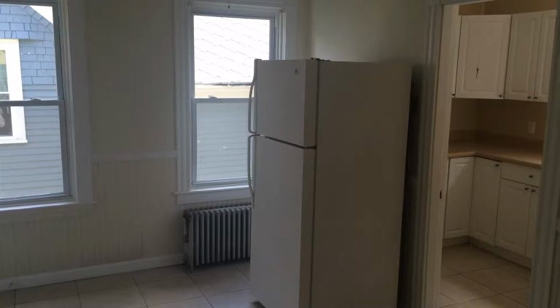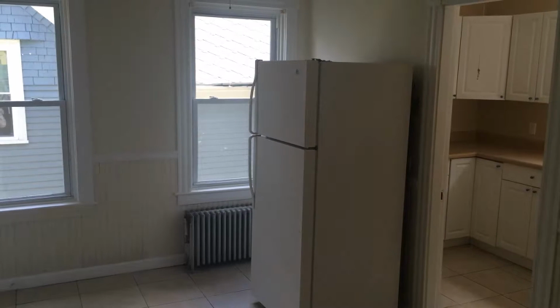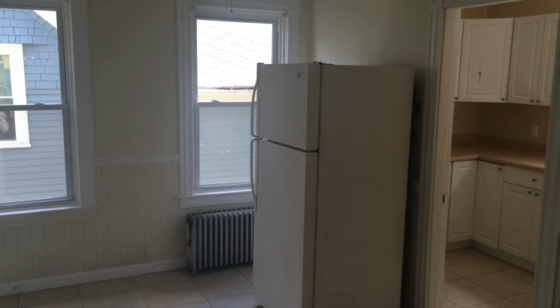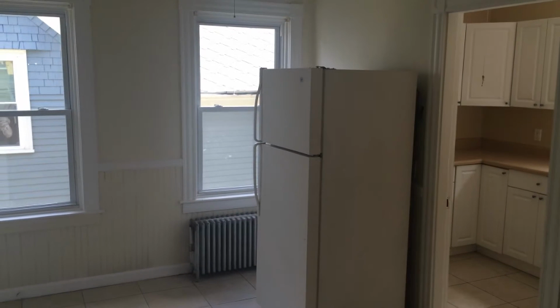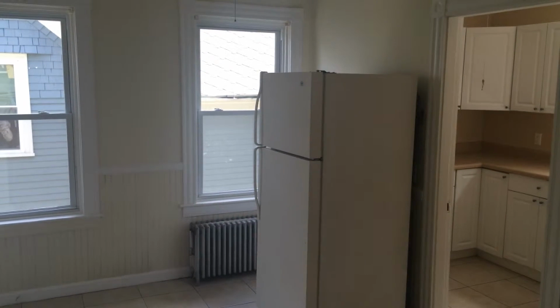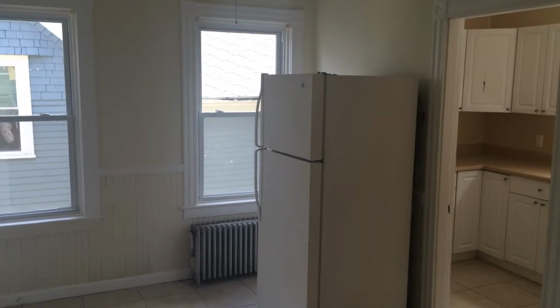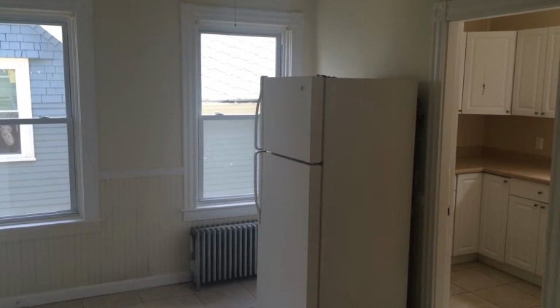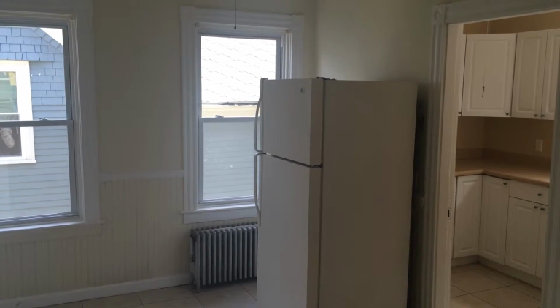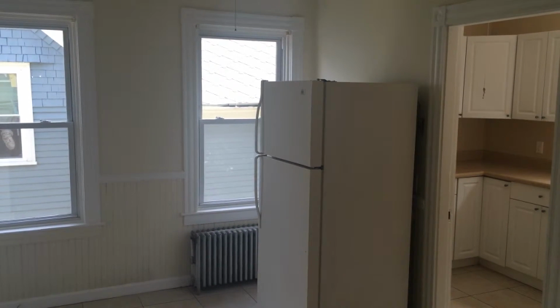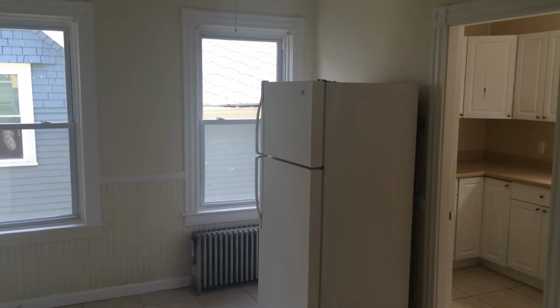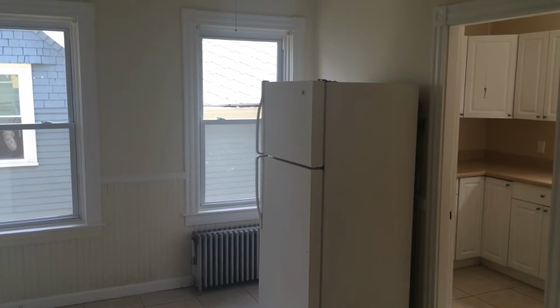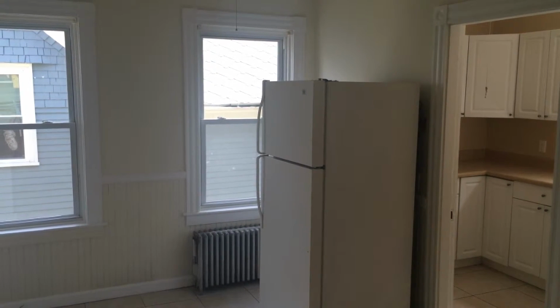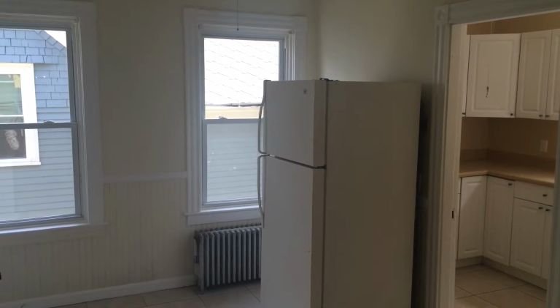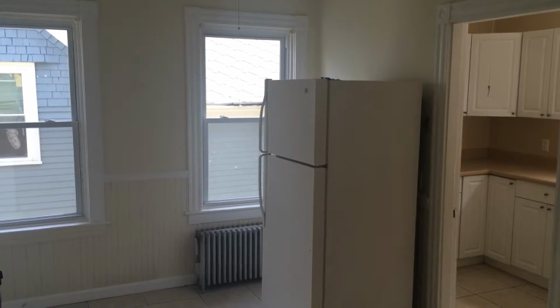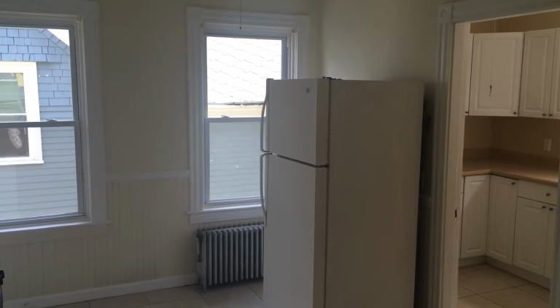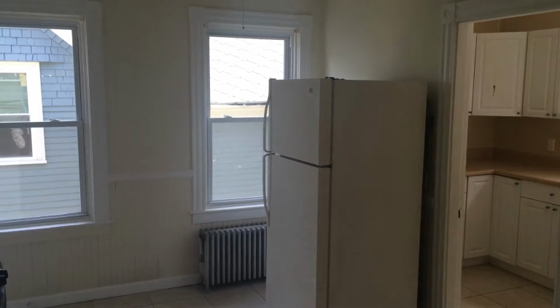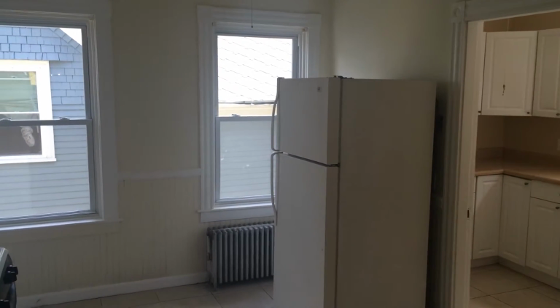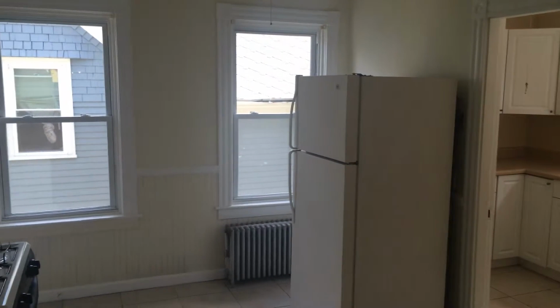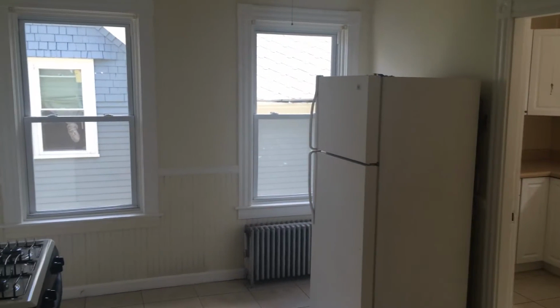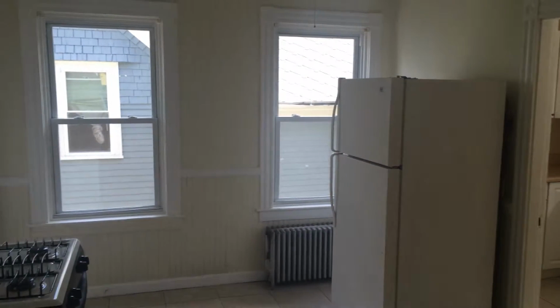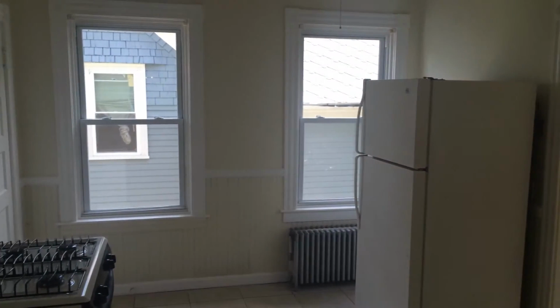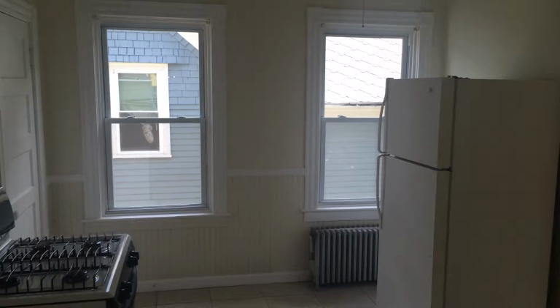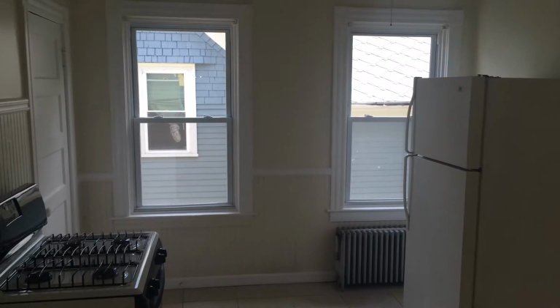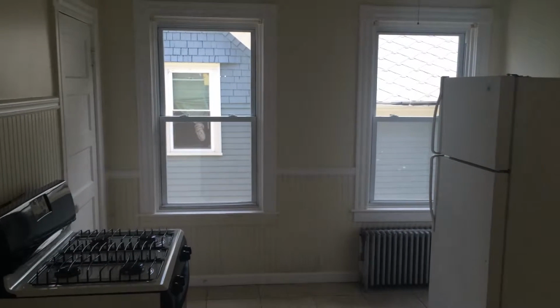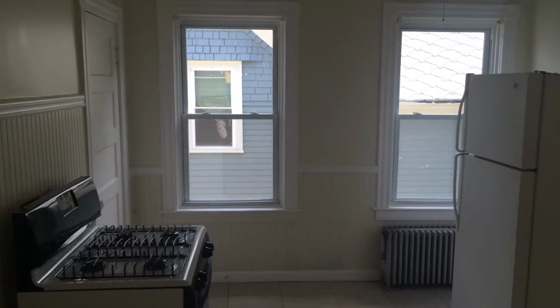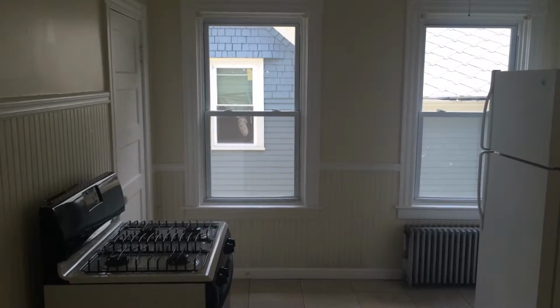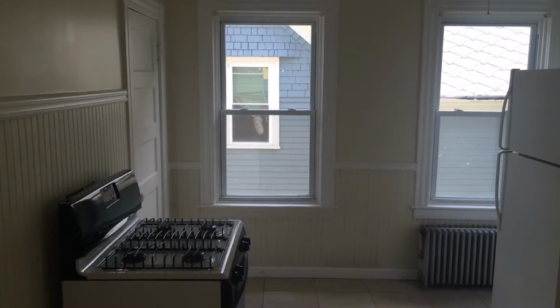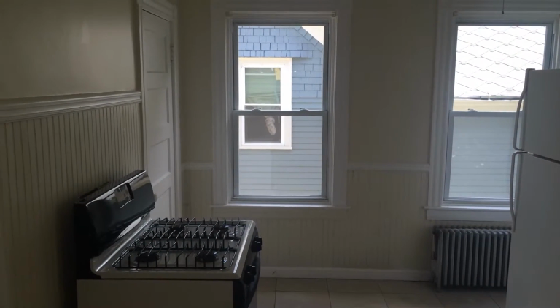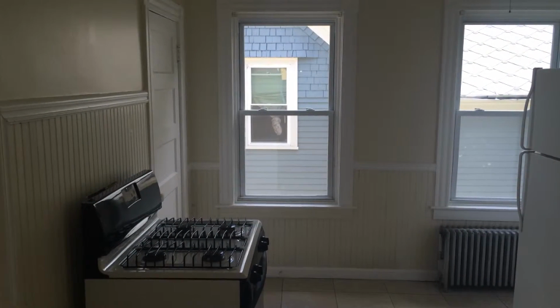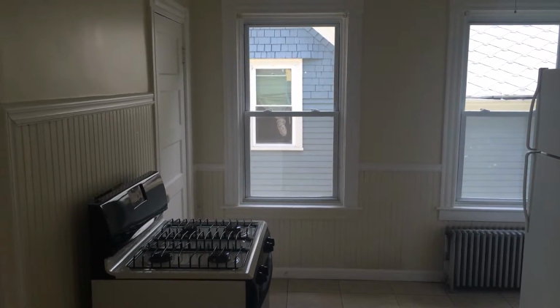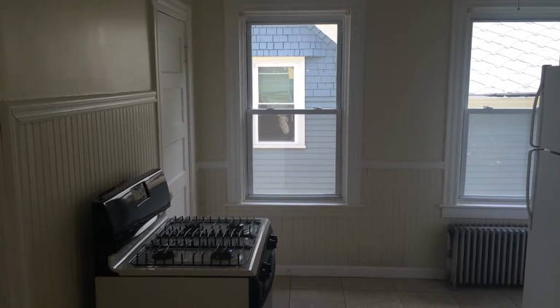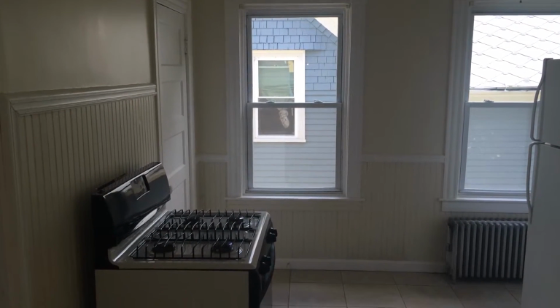Hello, this is Gregory from Nexus Property Management for 636 Smith Street, located in Providence, Rhode Island.